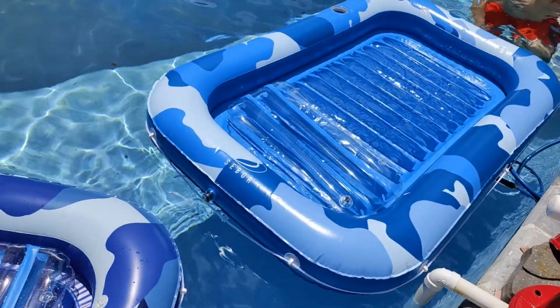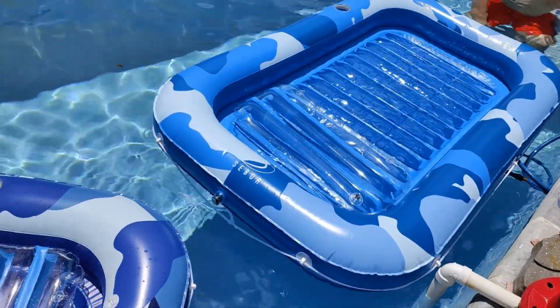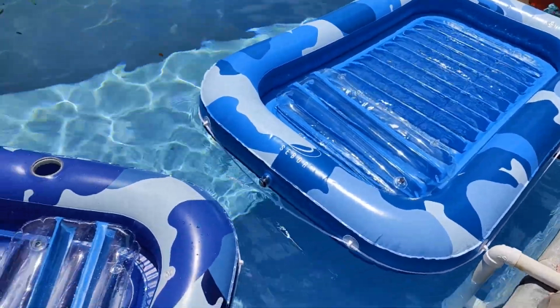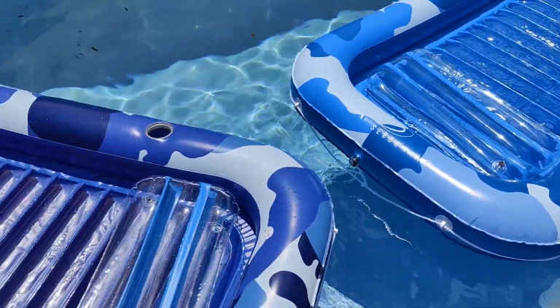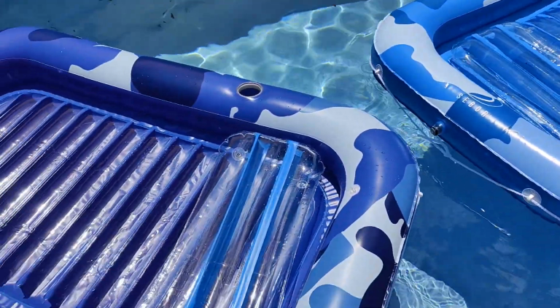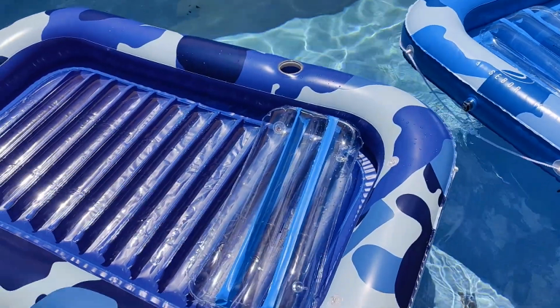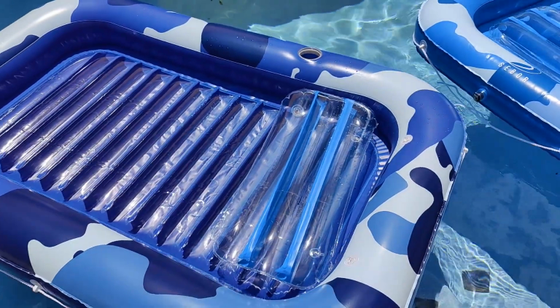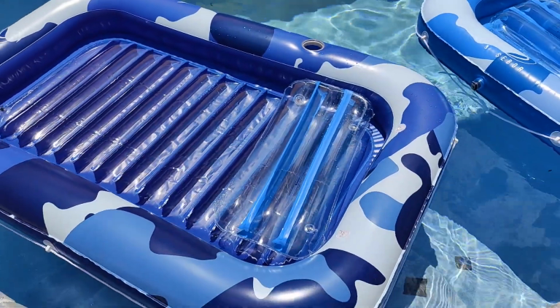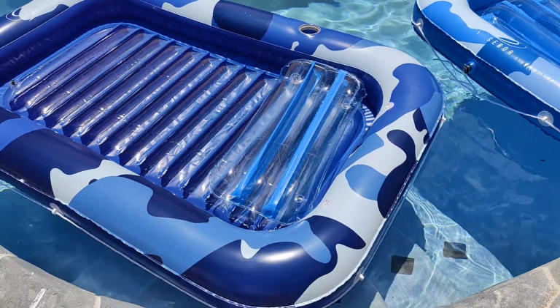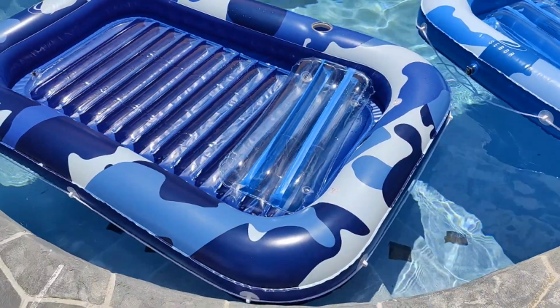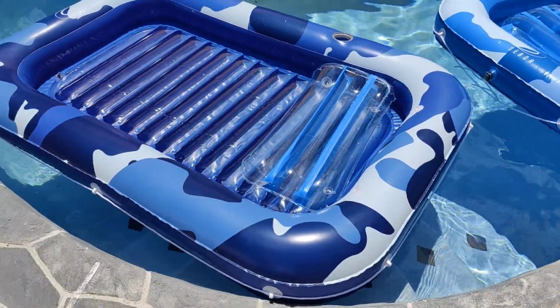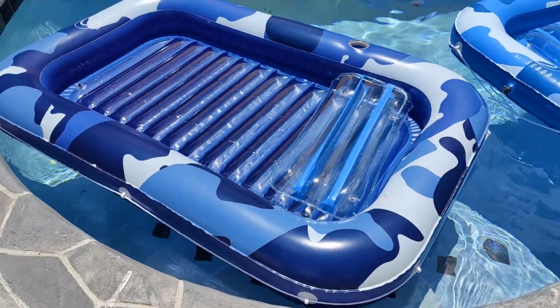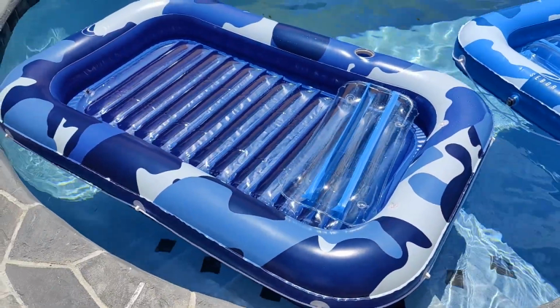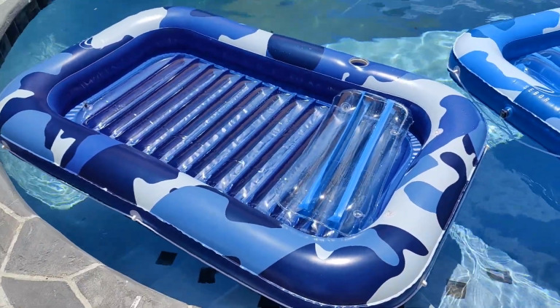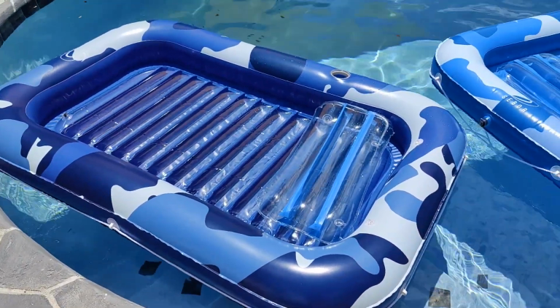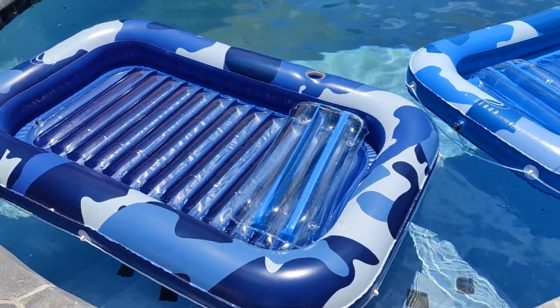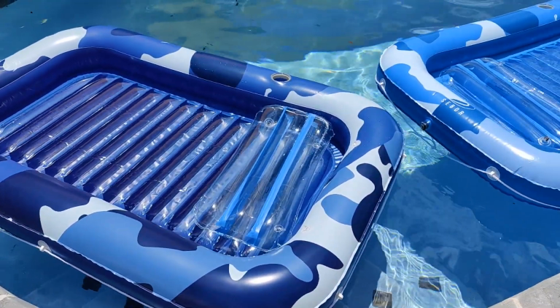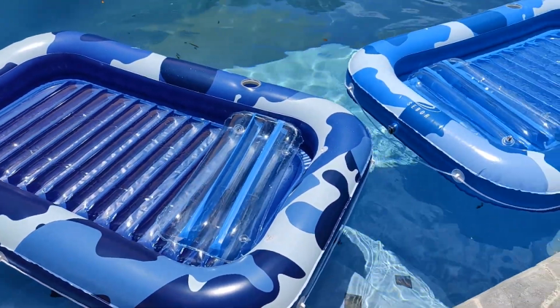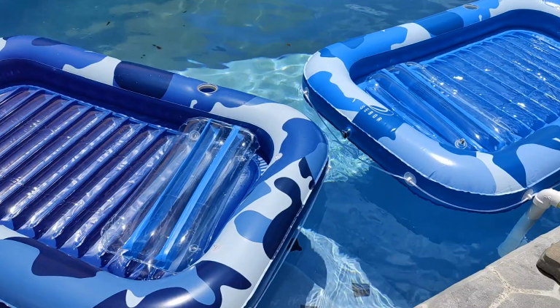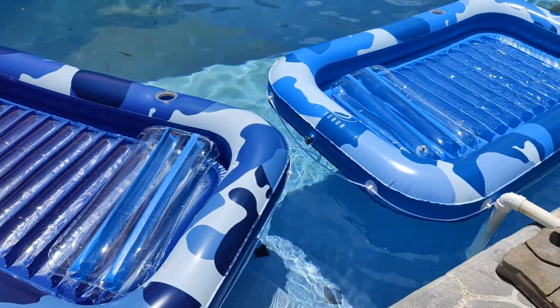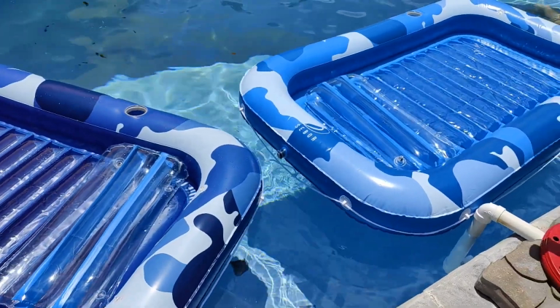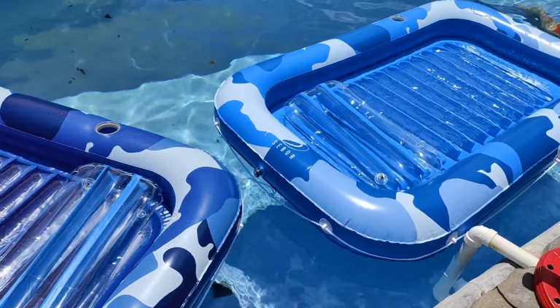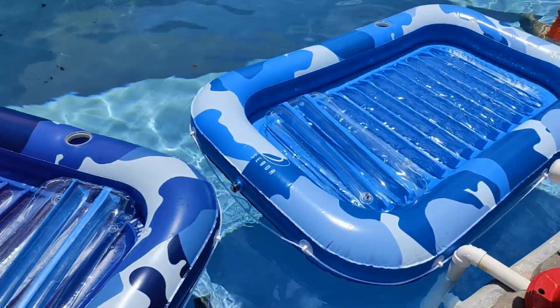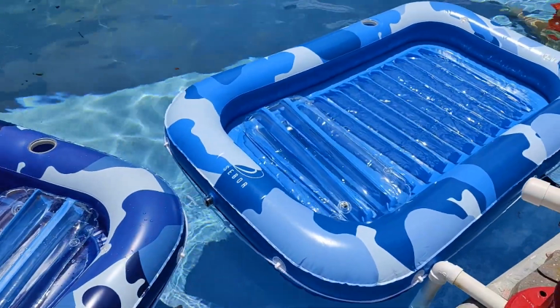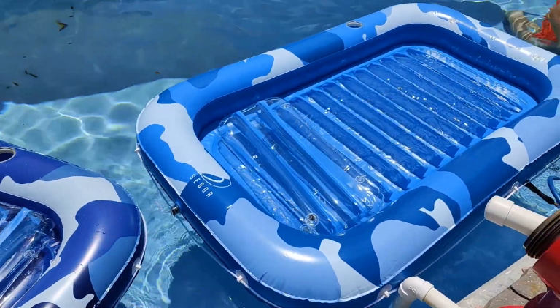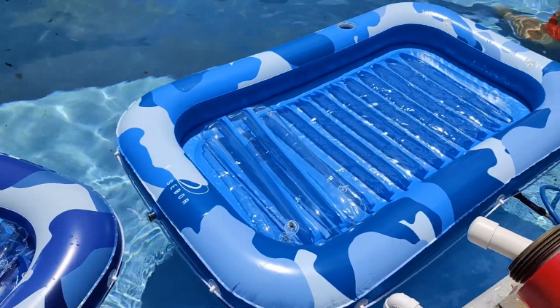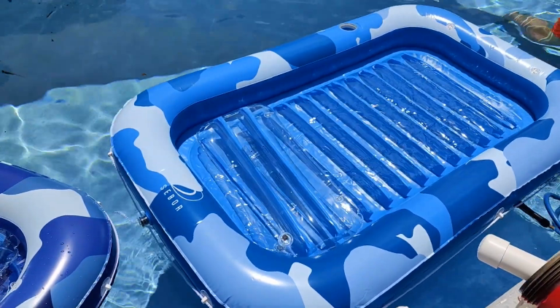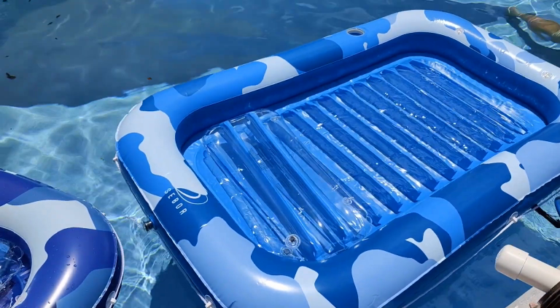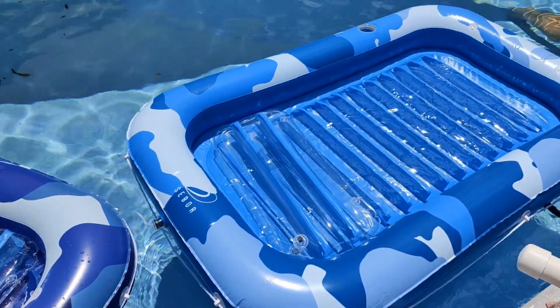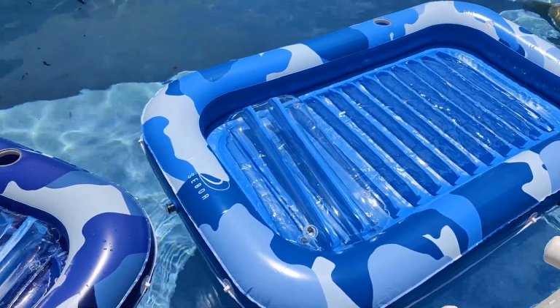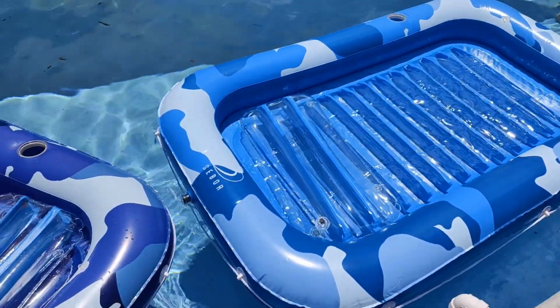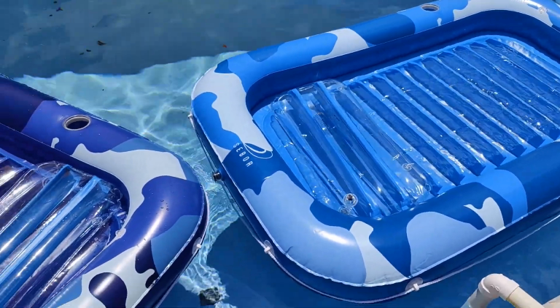They are really large and I love the fact that they not only have a cup holder but also a pillow. There is an inflatable section in the center of the float. The pillow is inflated and then the outside of the float is also inflated.